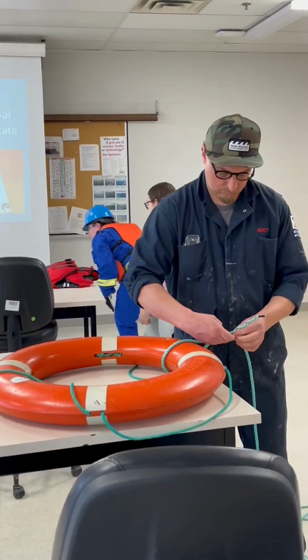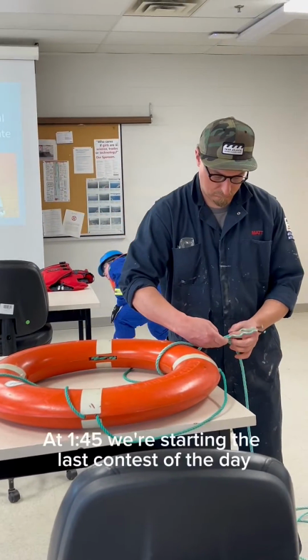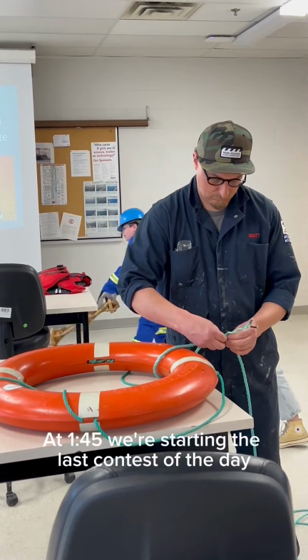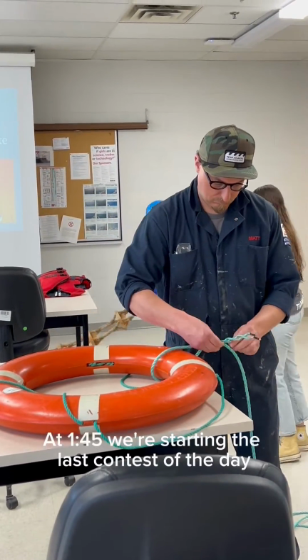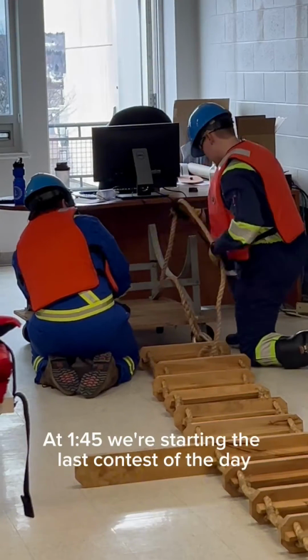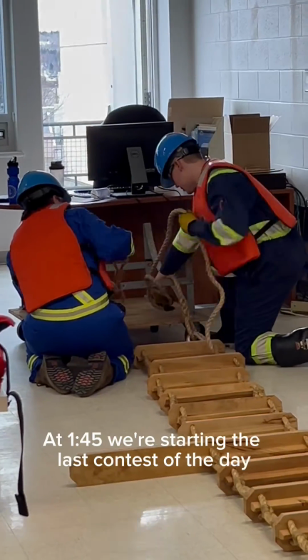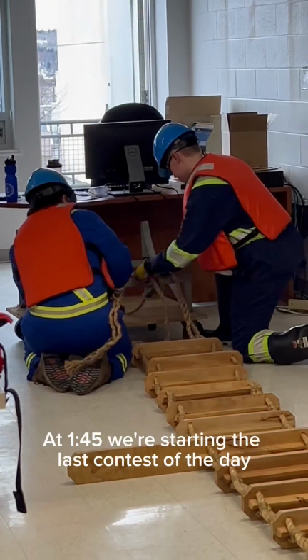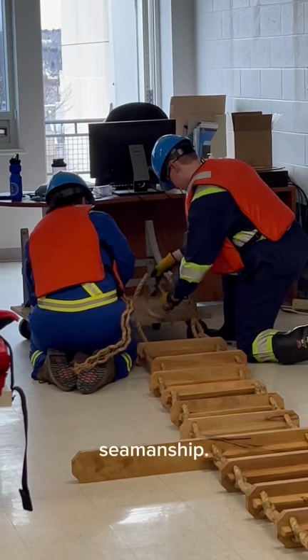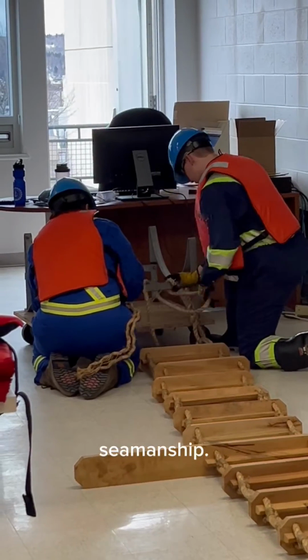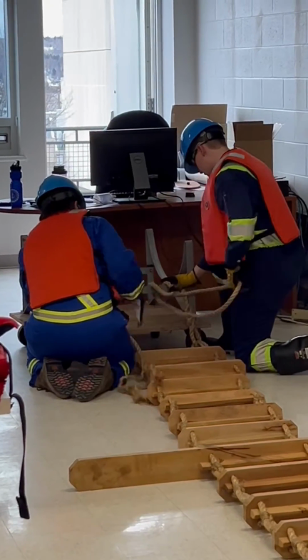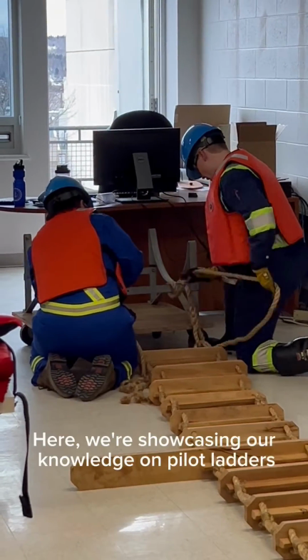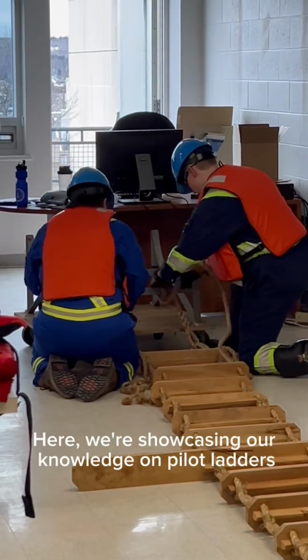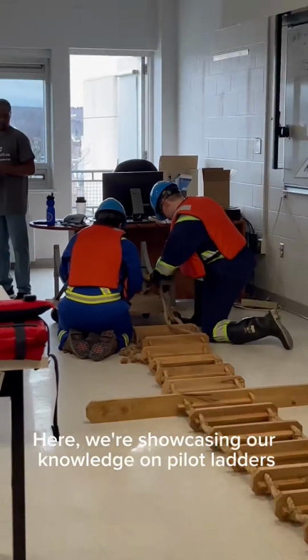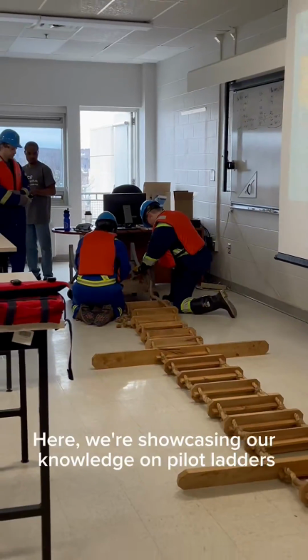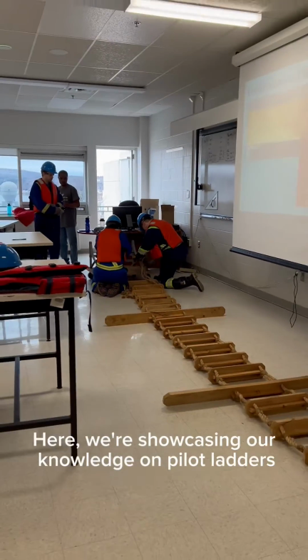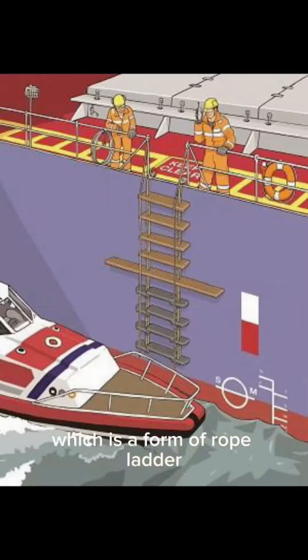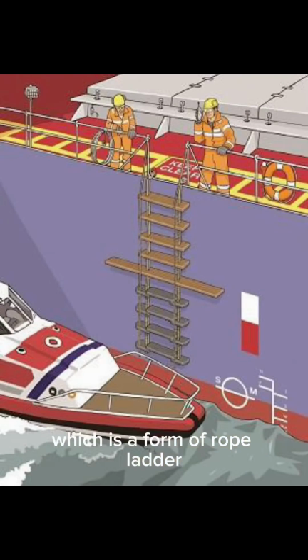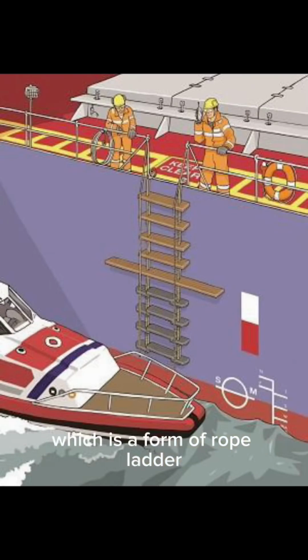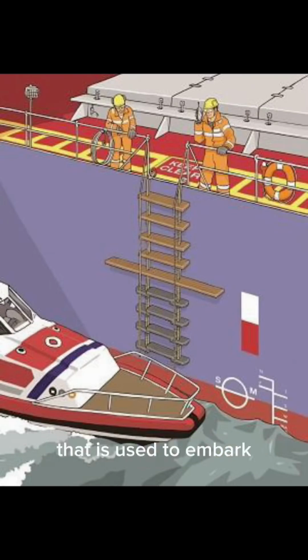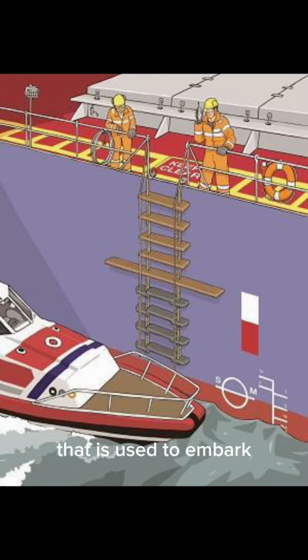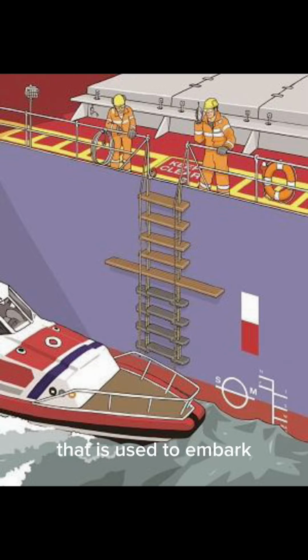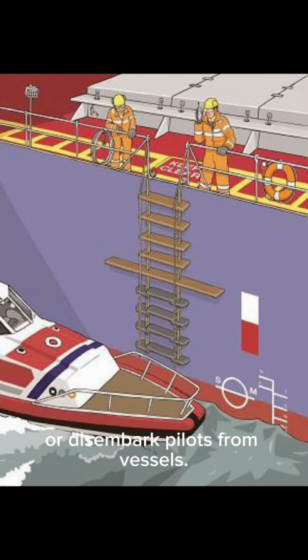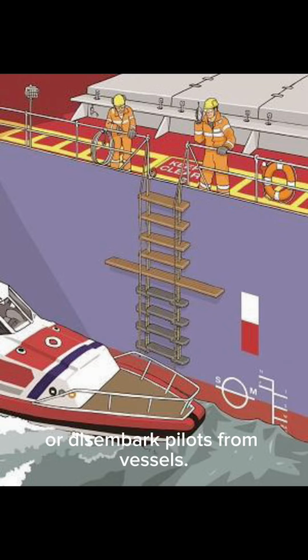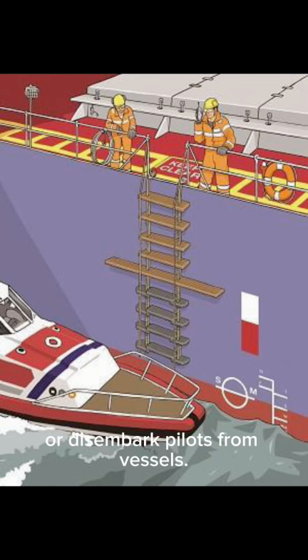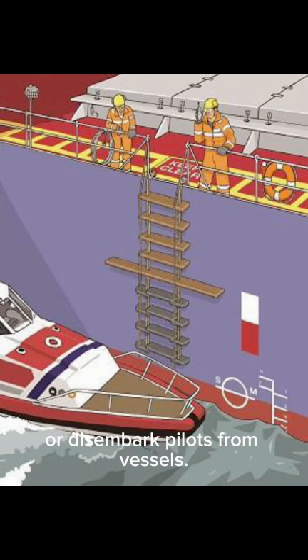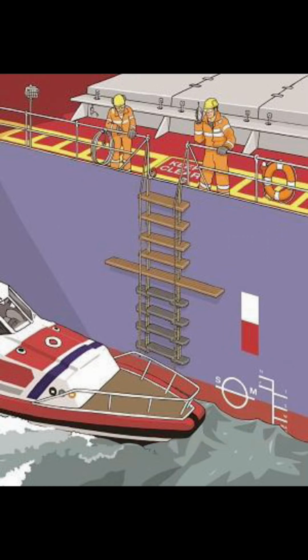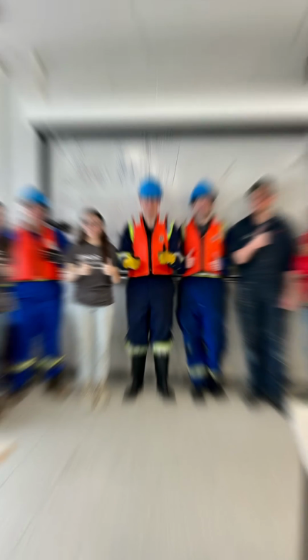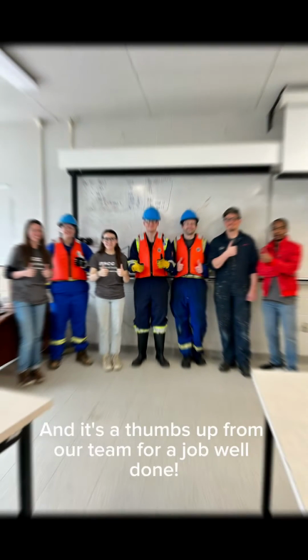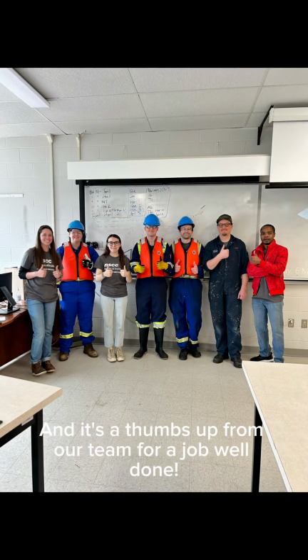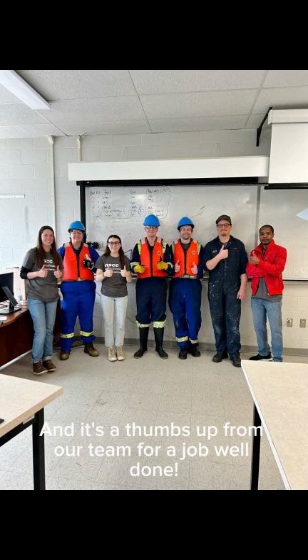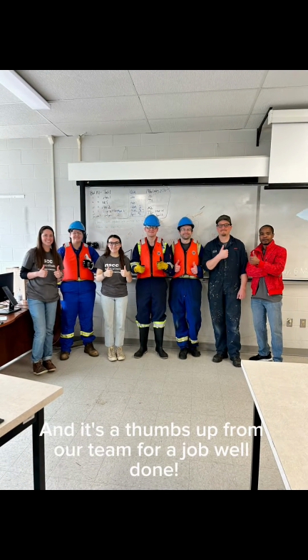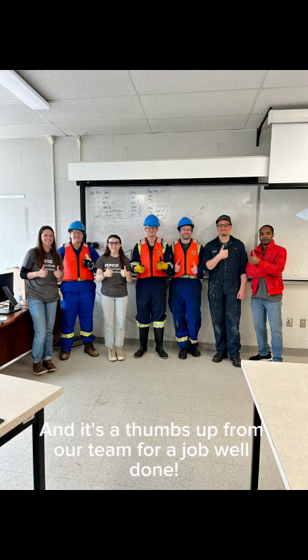At 1:45, we're starting the last contest of the day: seamanship. Here we're showcasing our knowledge on pilot ladders, which is a form of rope ladder used to embark or disembark pilots from vessels. And it's a thumbs up from our team for a job well done.